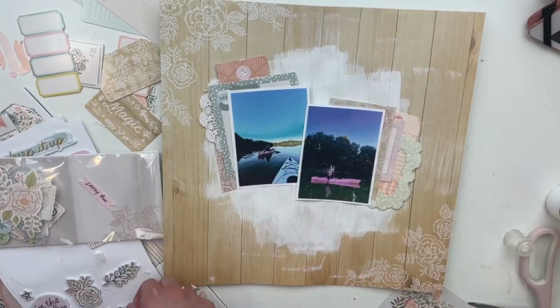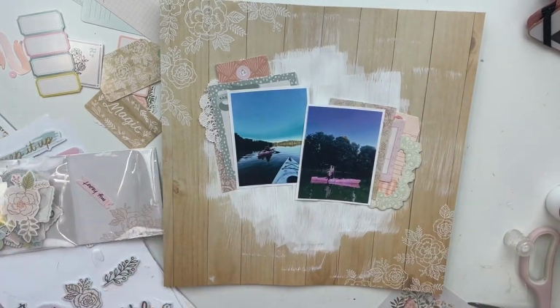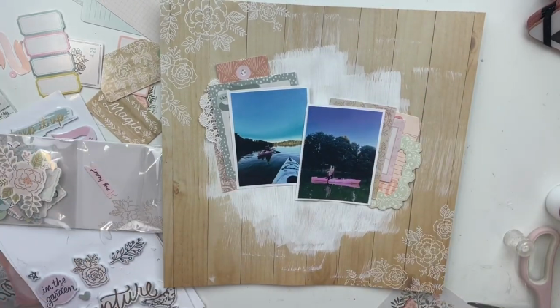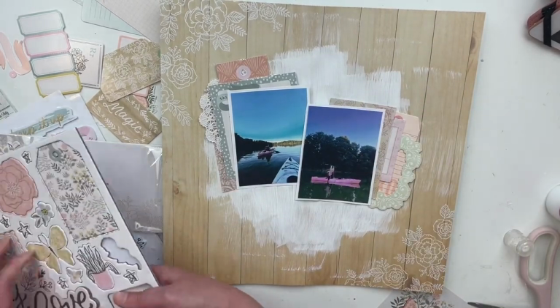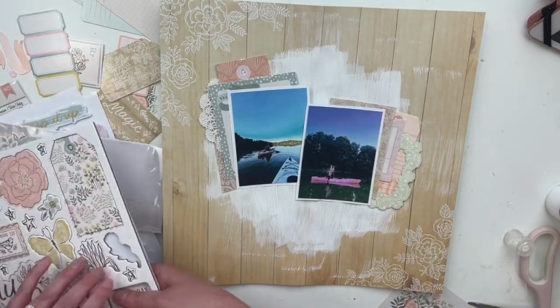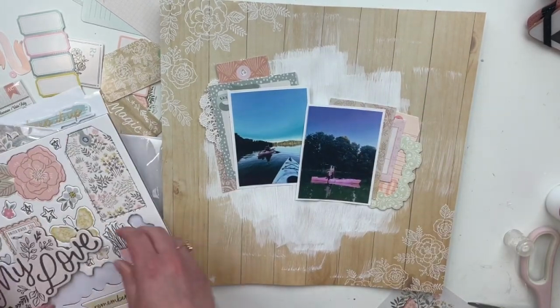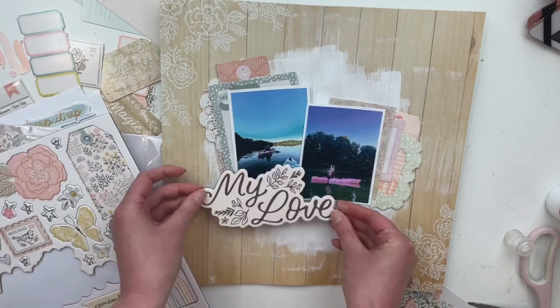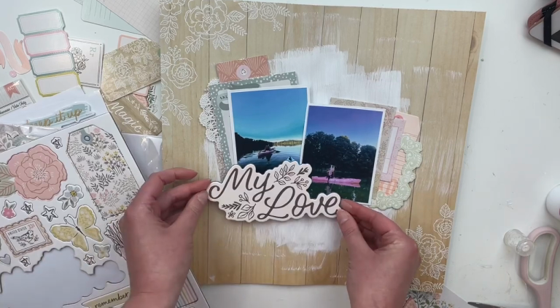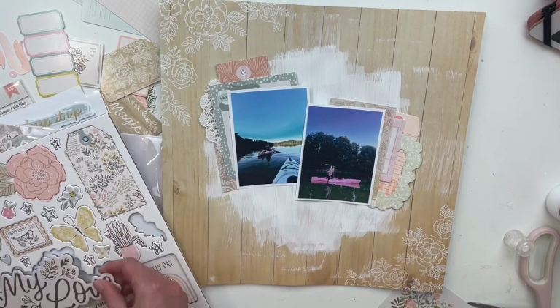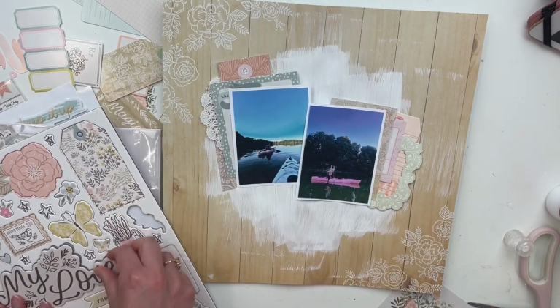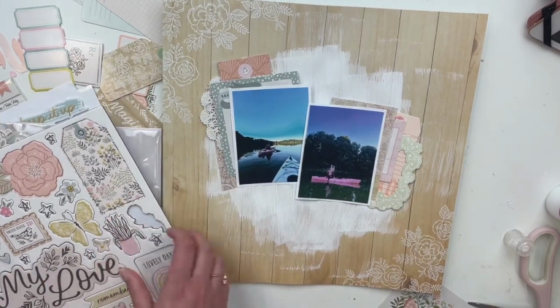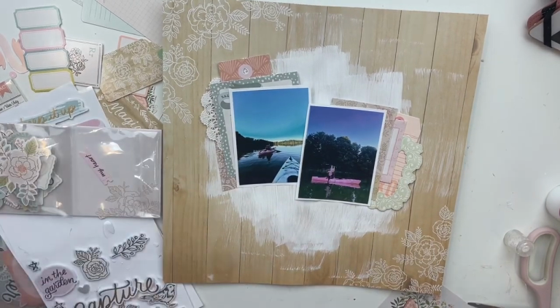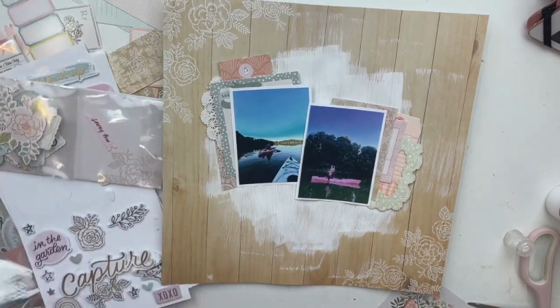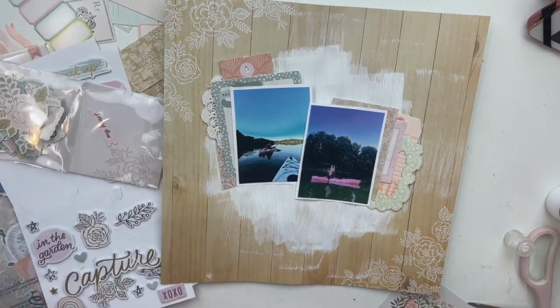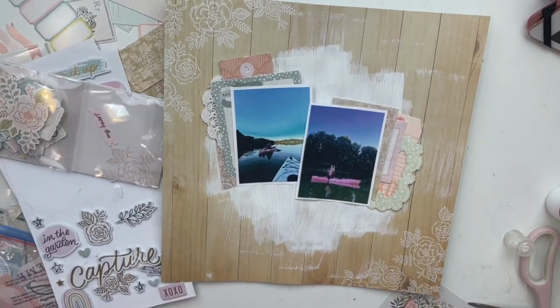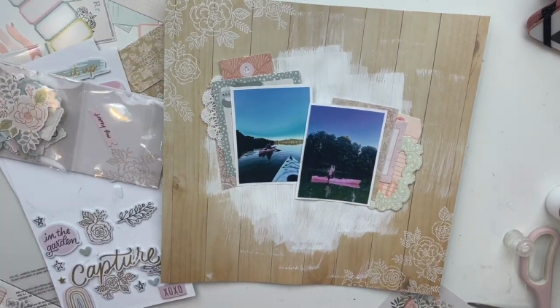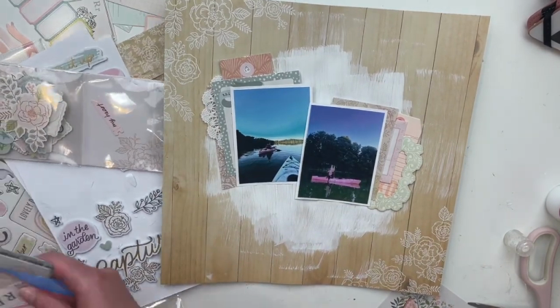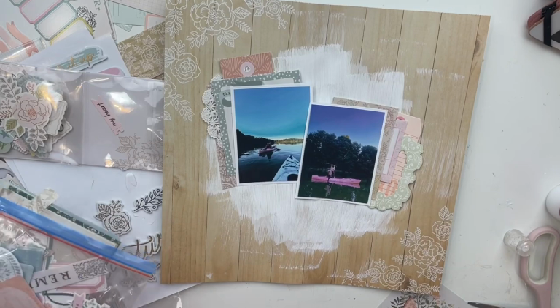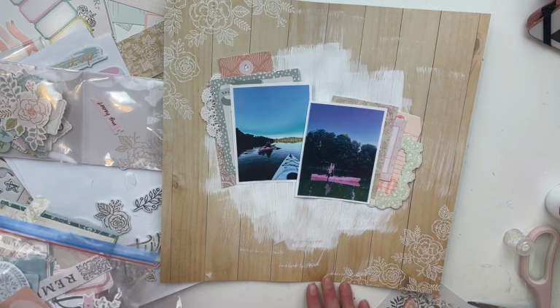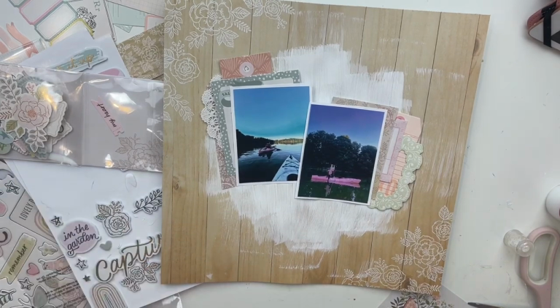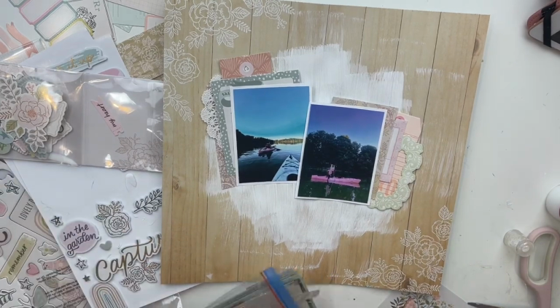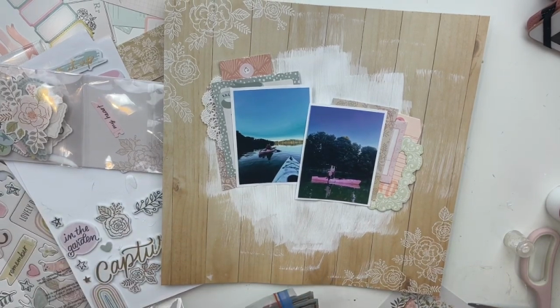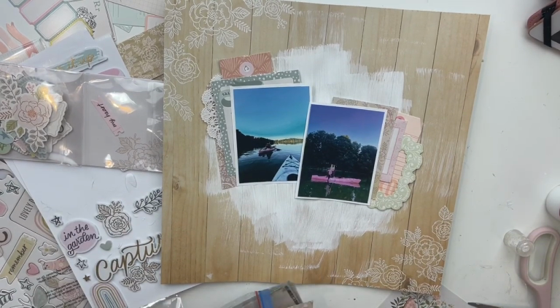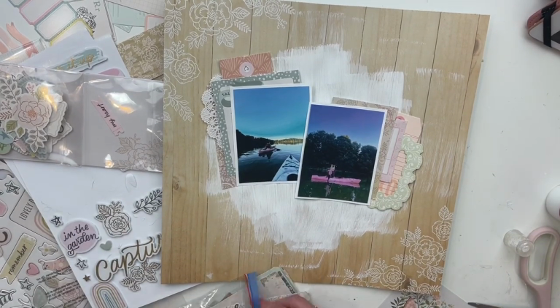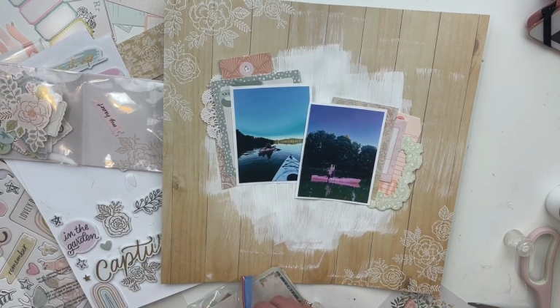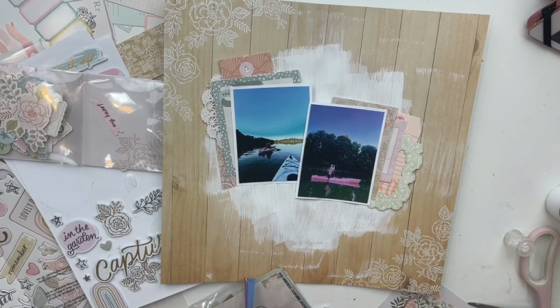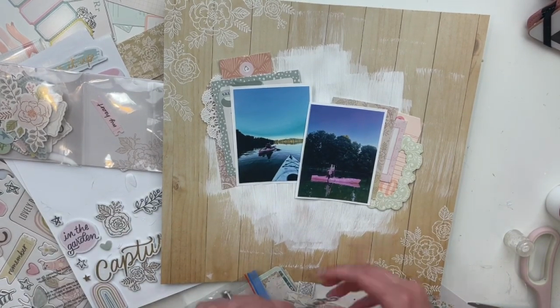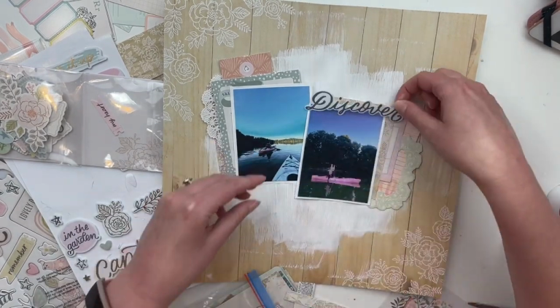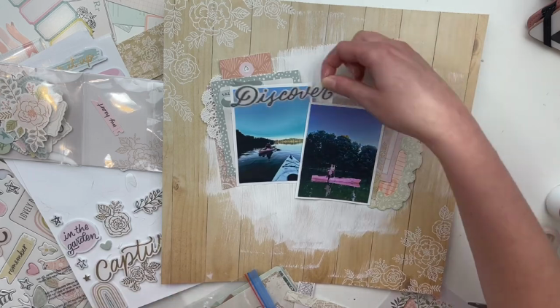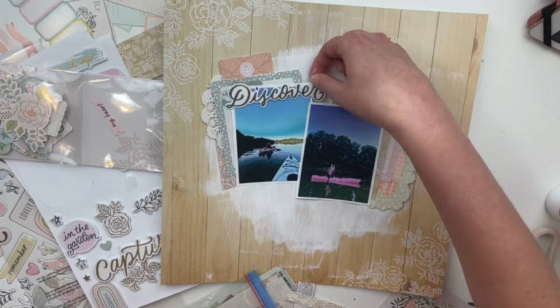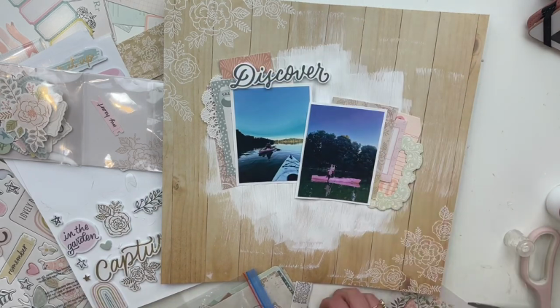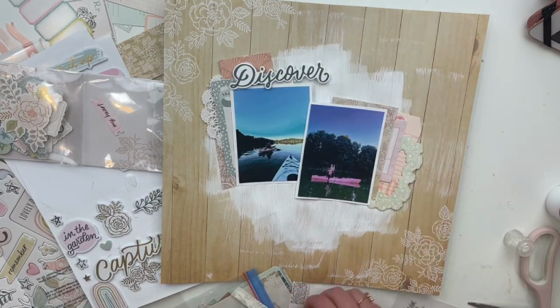Now this is the point where I'm trying to figure out a title — figure out what would look good. But nothing was working; it was either too small or too big. I couldn't quite find the right thing, but I do settle on something in the end, which you'll see.